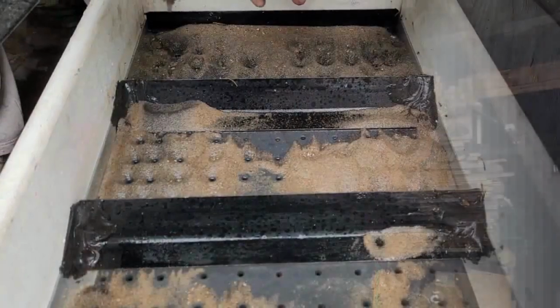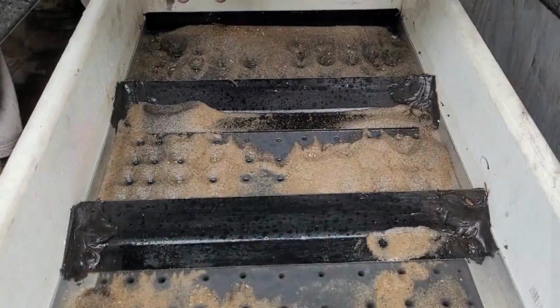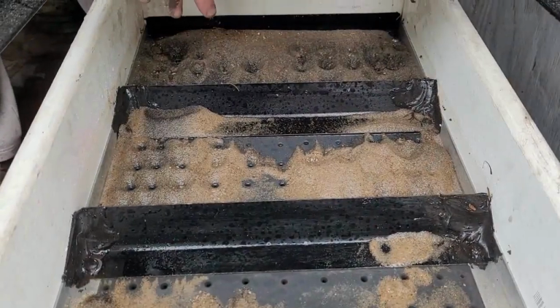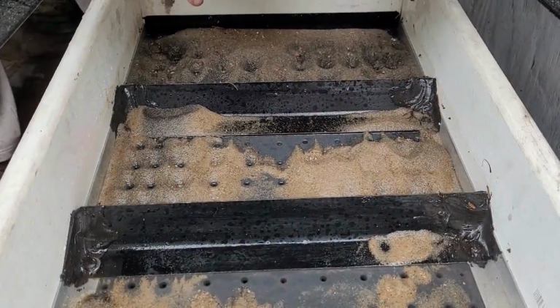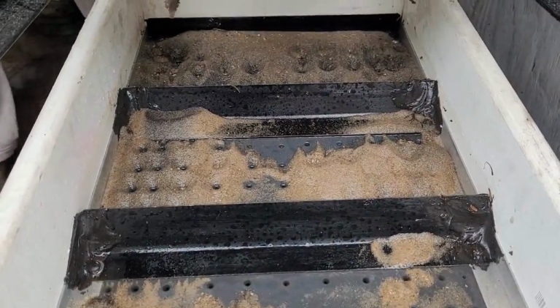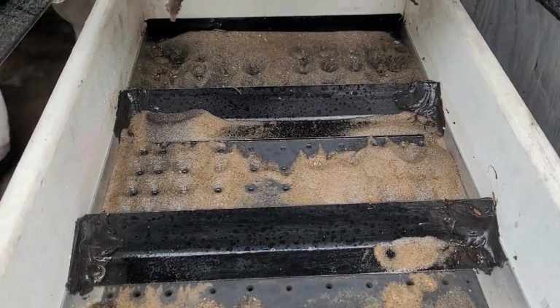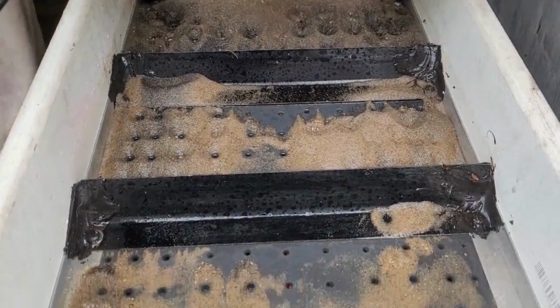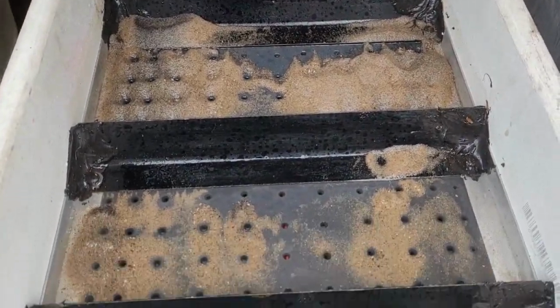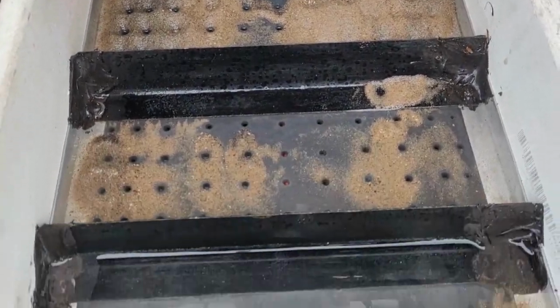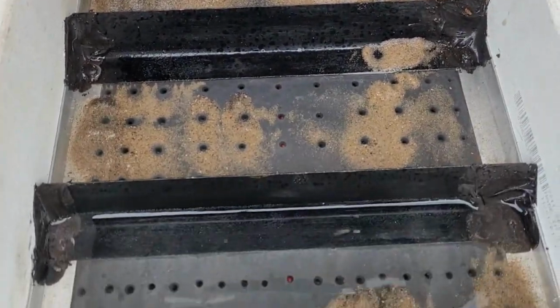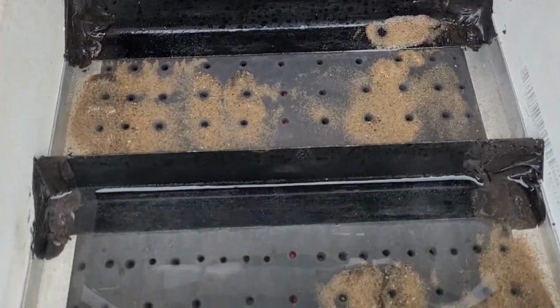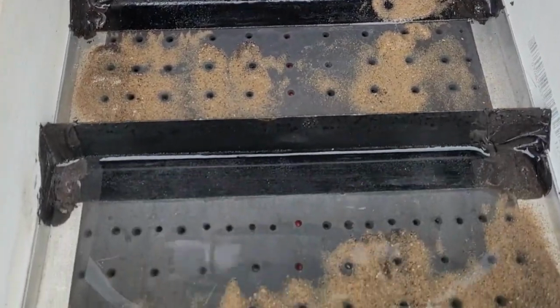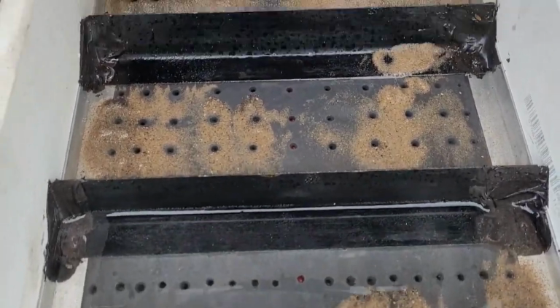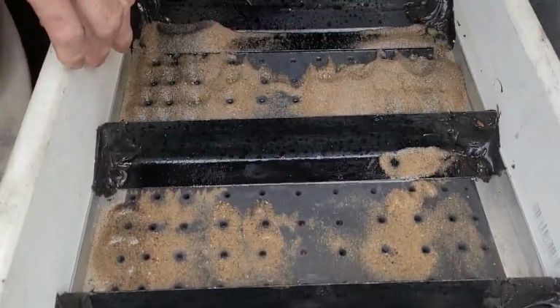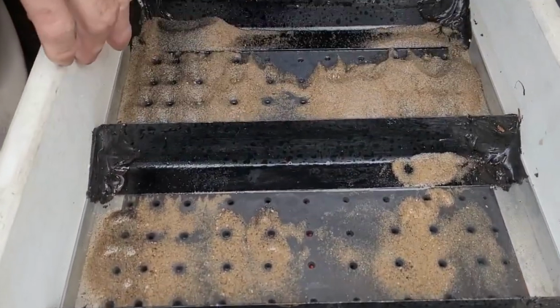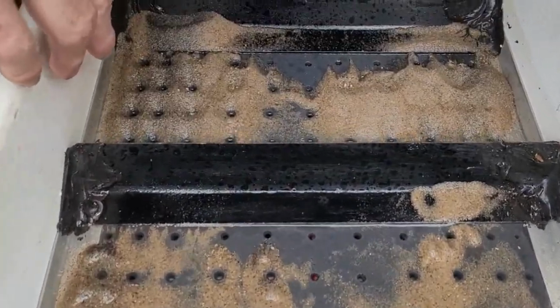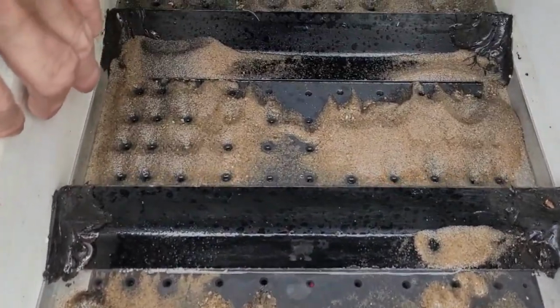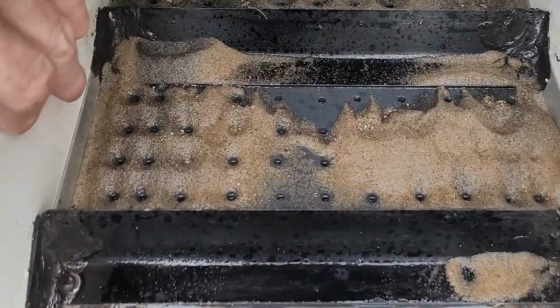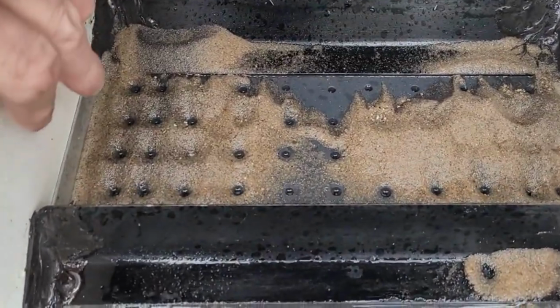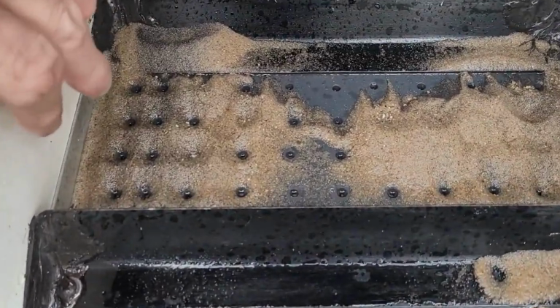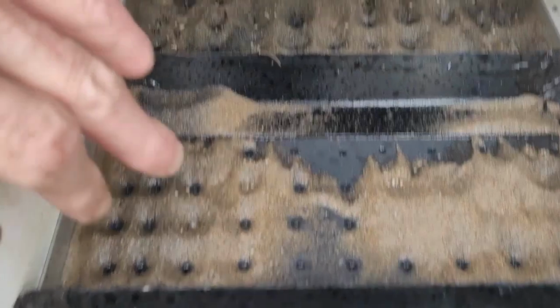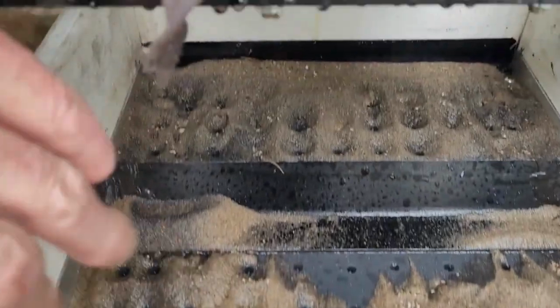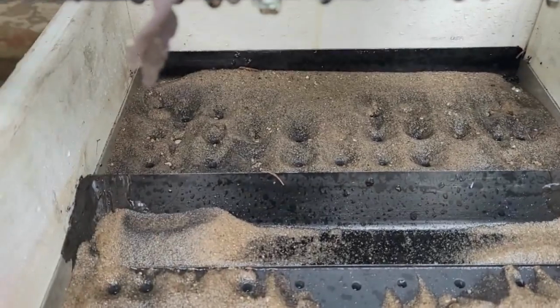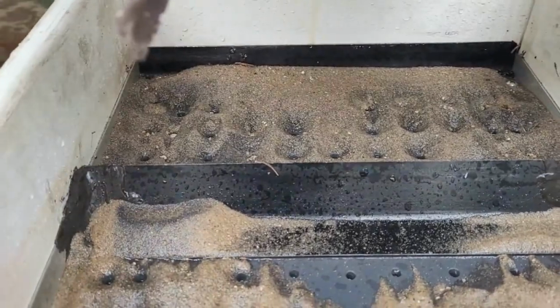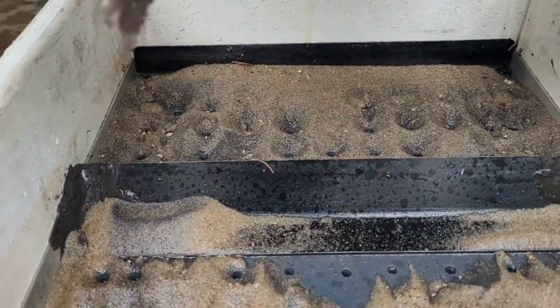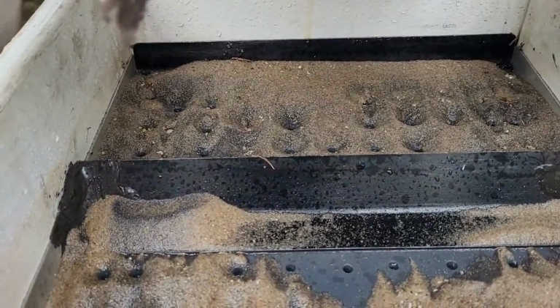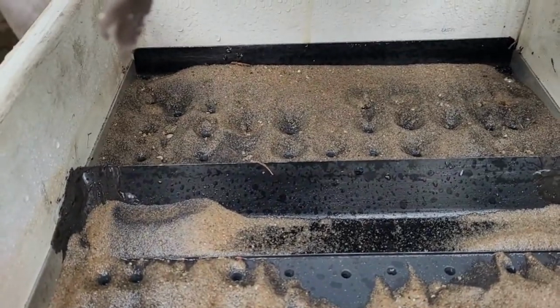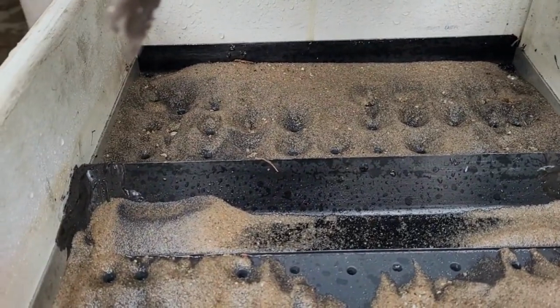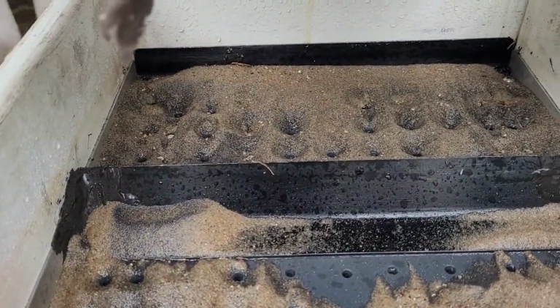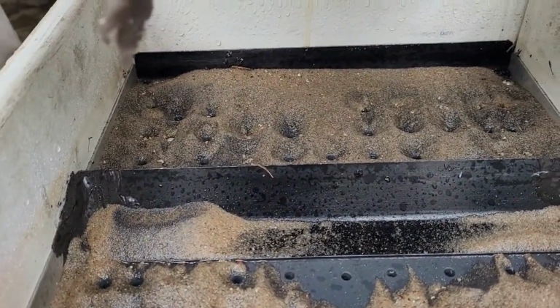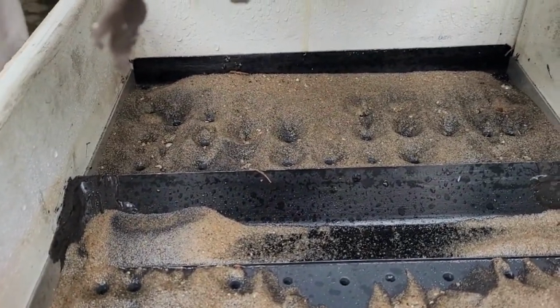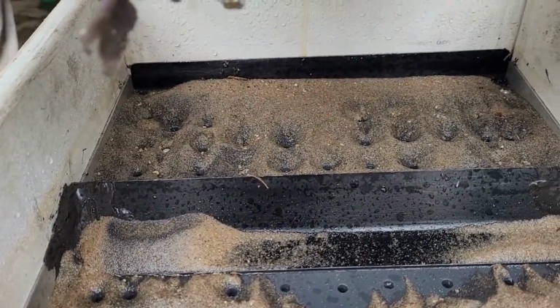It separated the yellows from the blacks. There's some black in here, but most of the black is still up there — the heavy material.